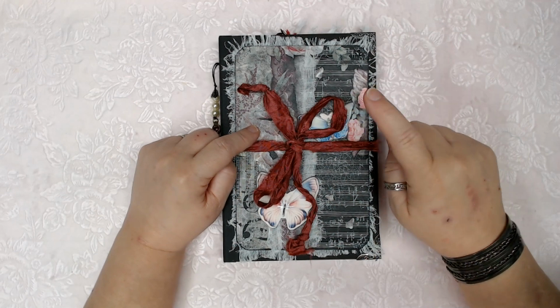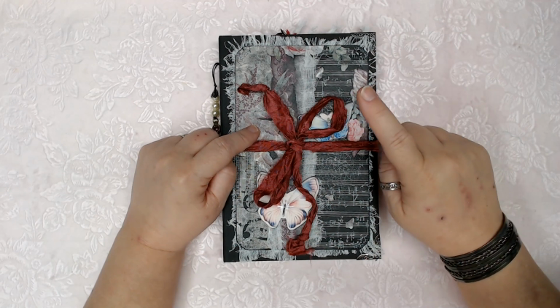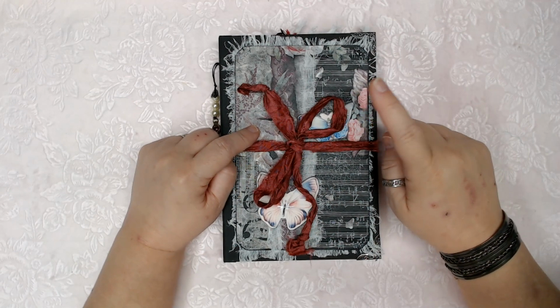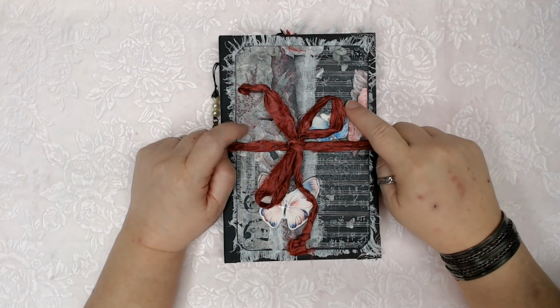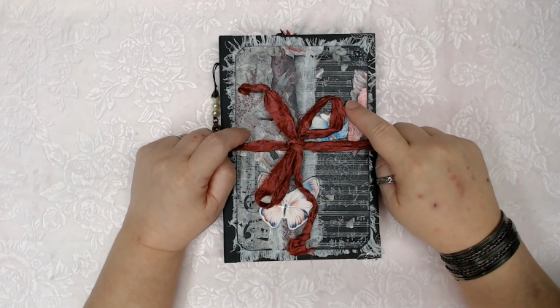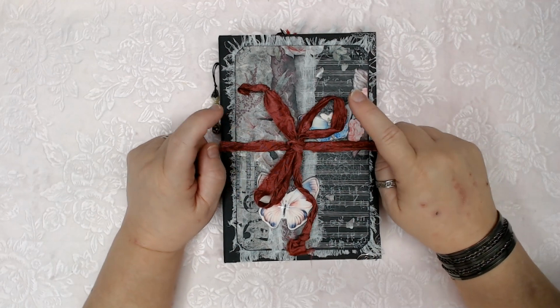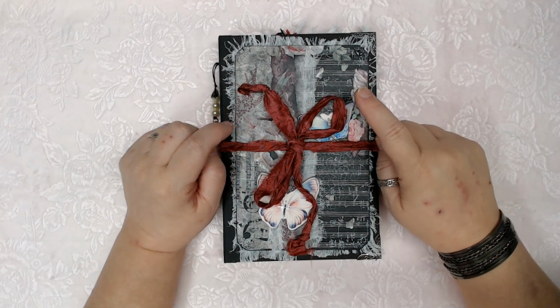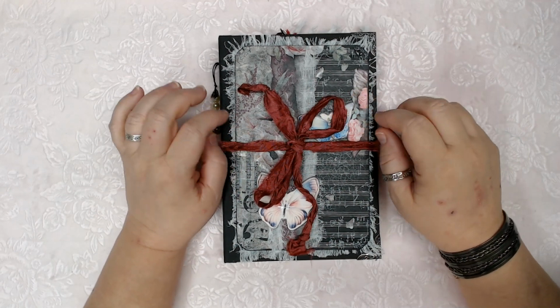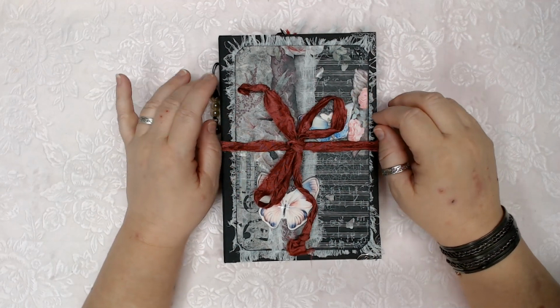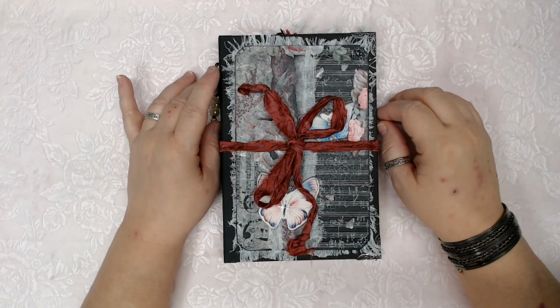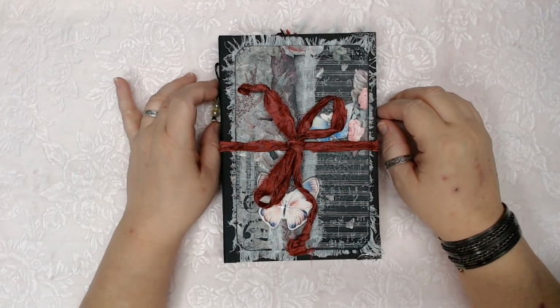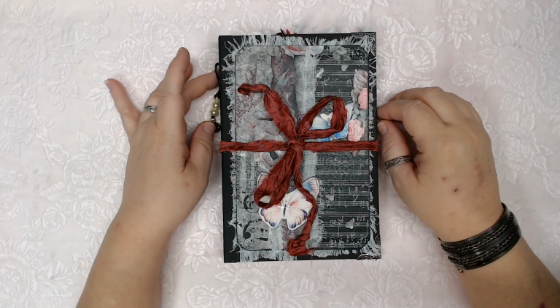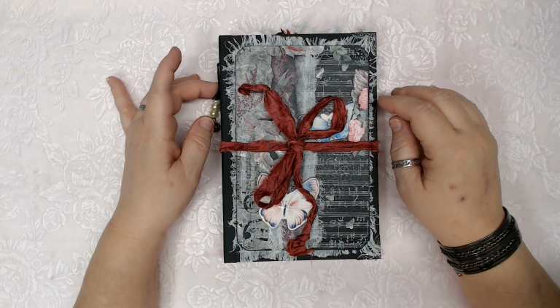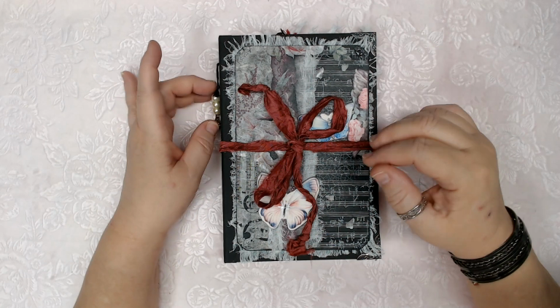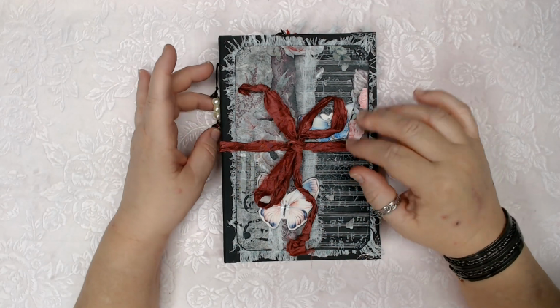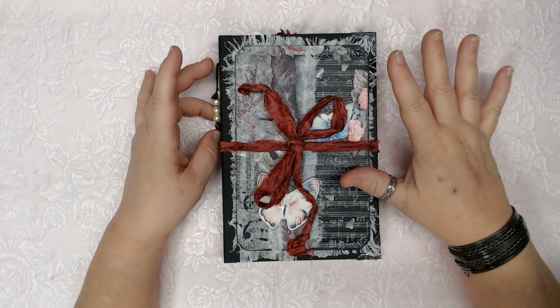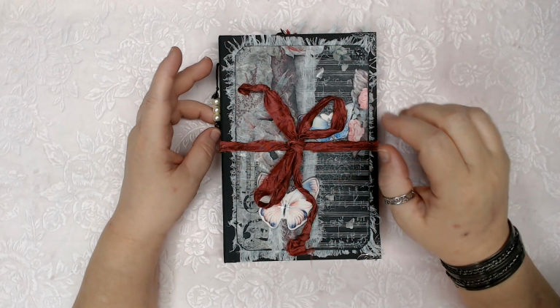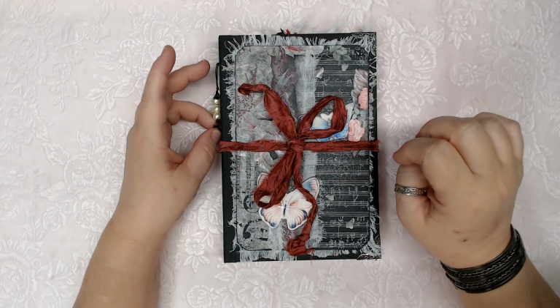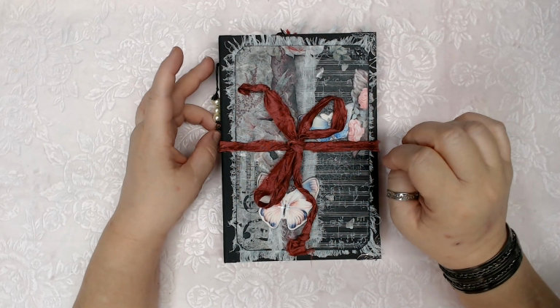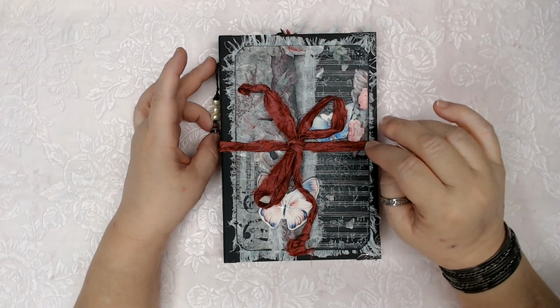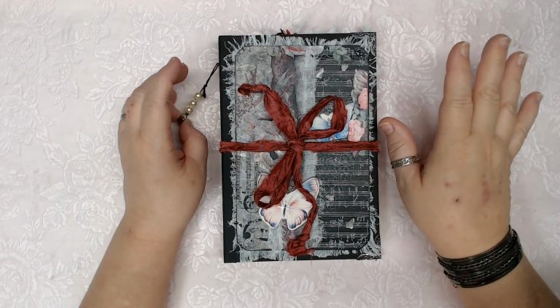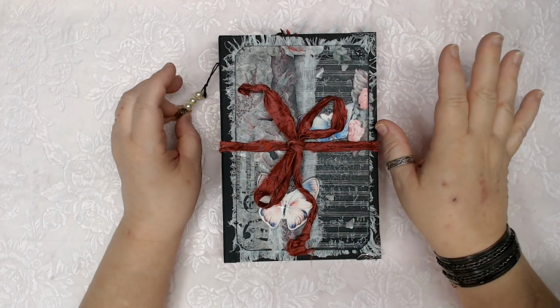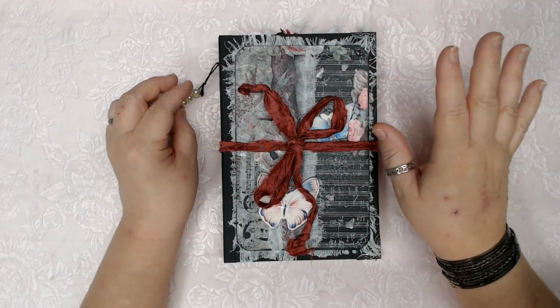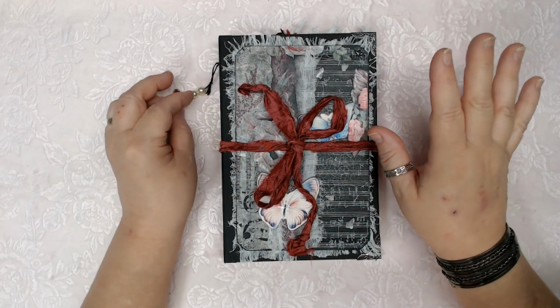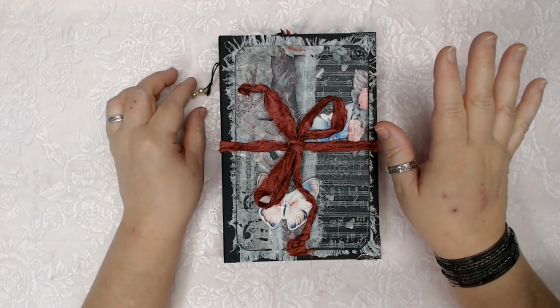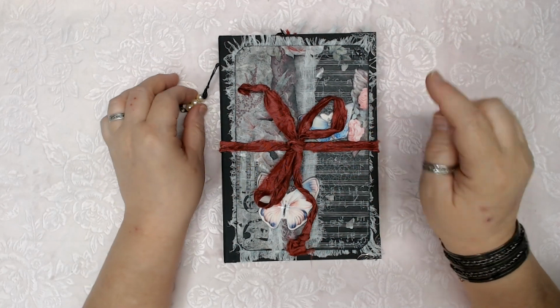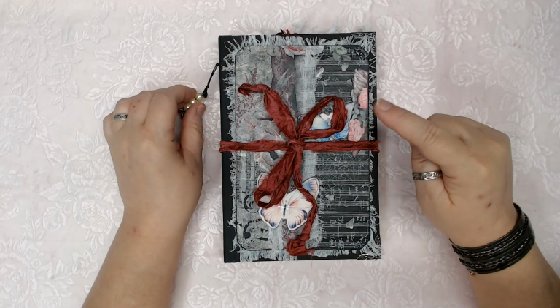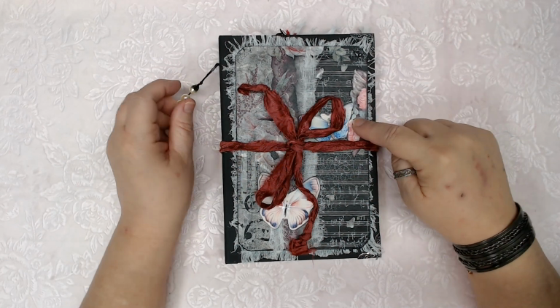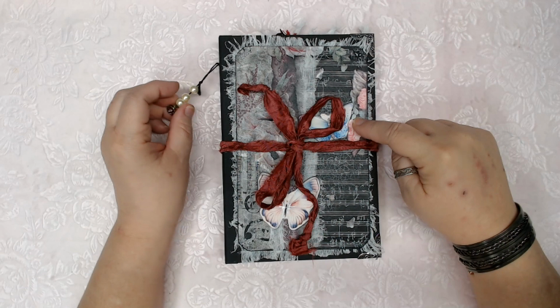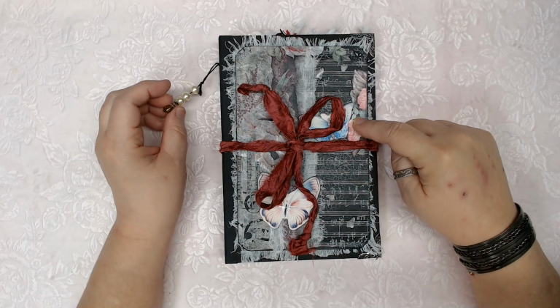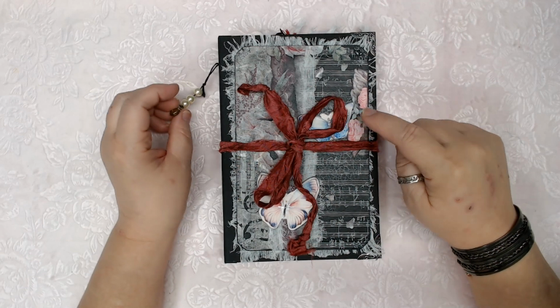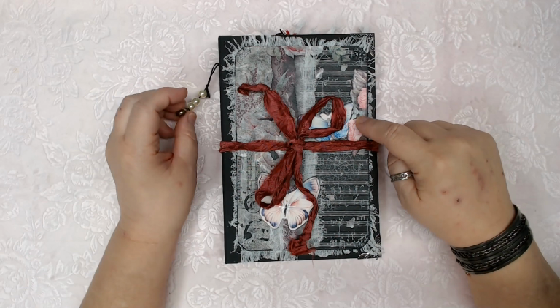The last one — the one I dubbed number one — is softer, more romantic, more calm. This one? Full of drama.